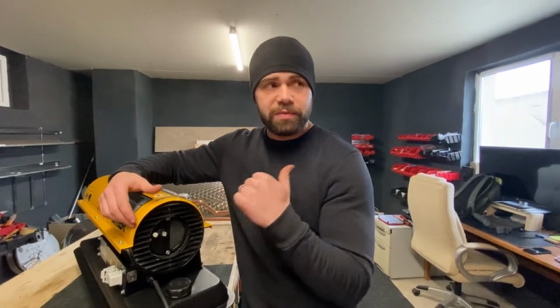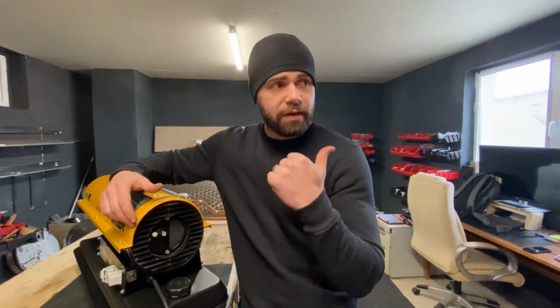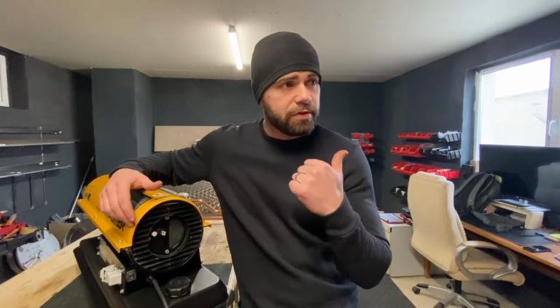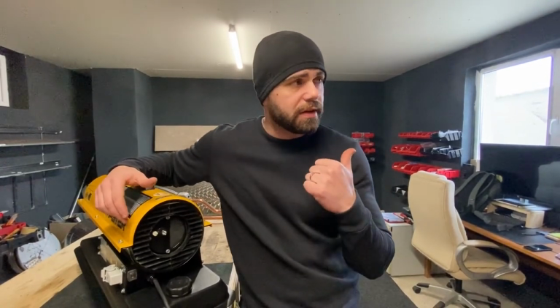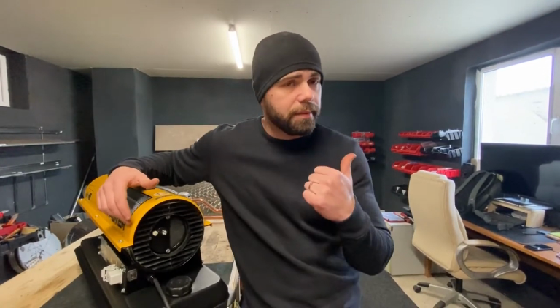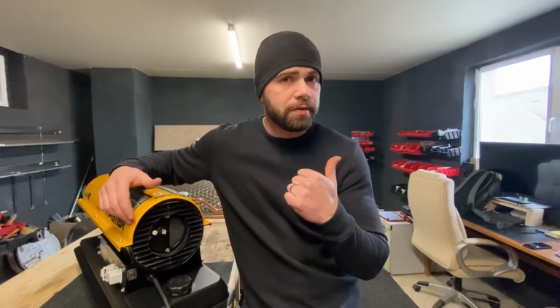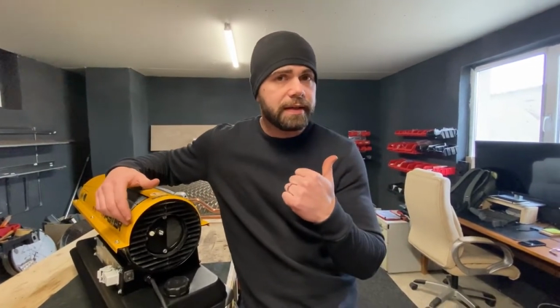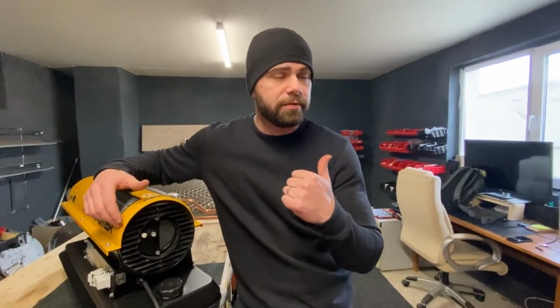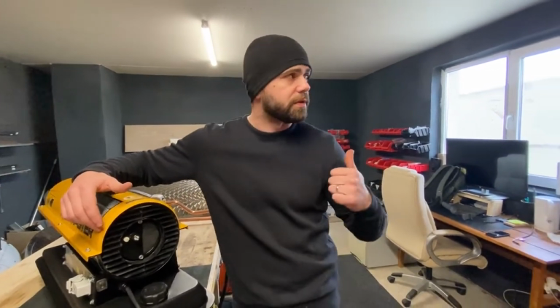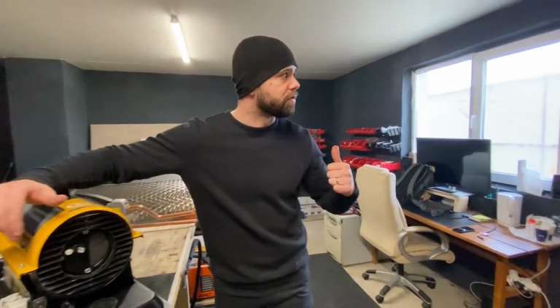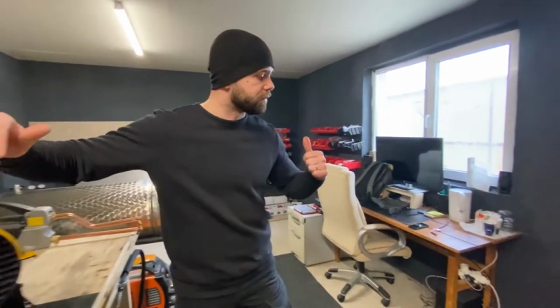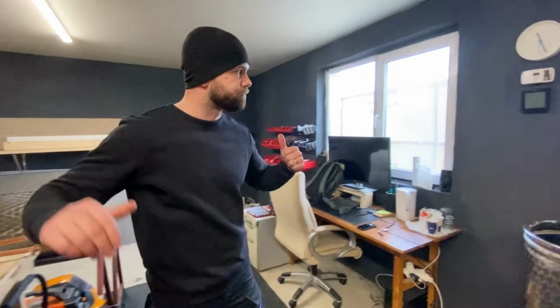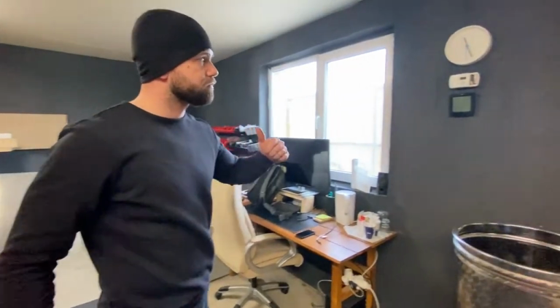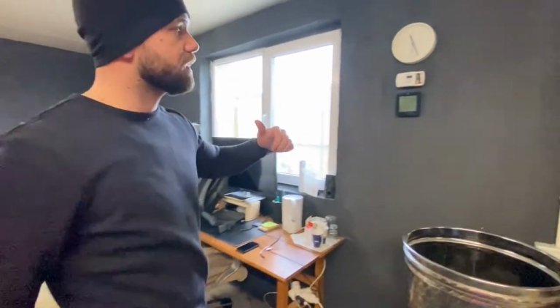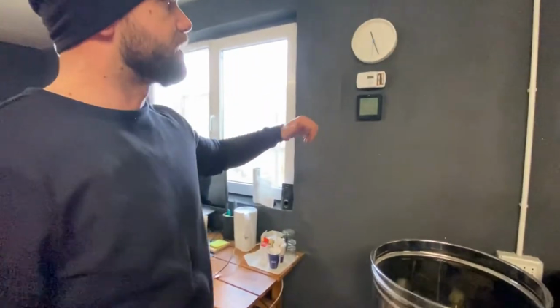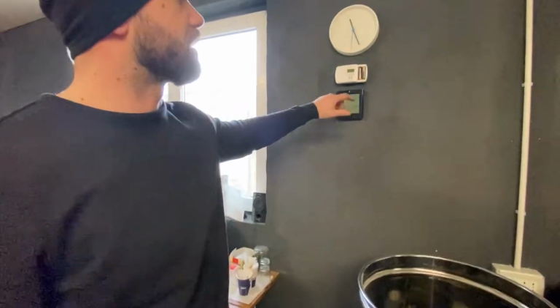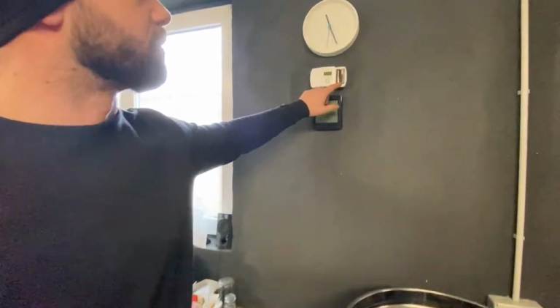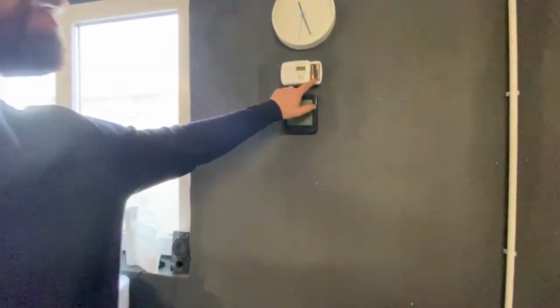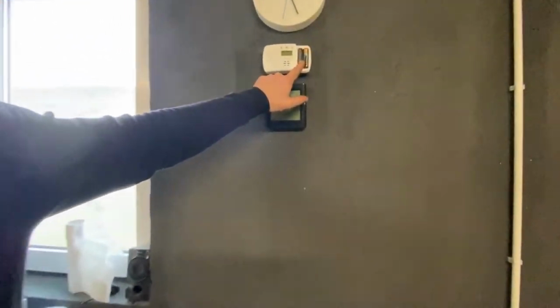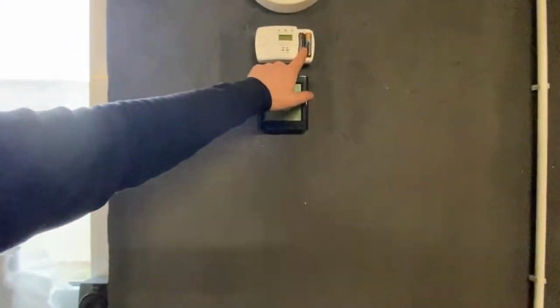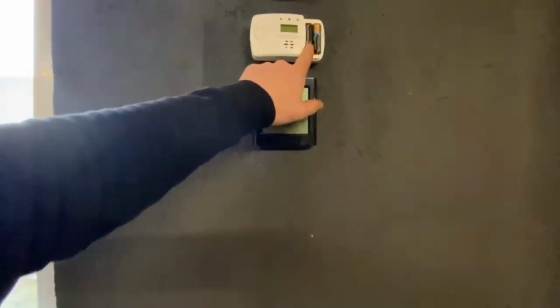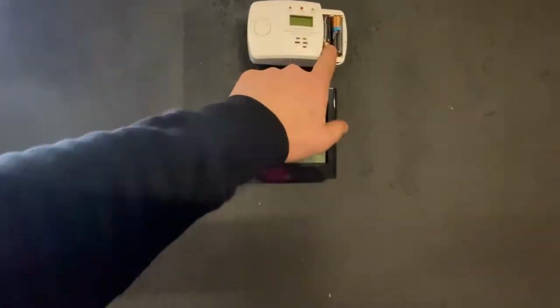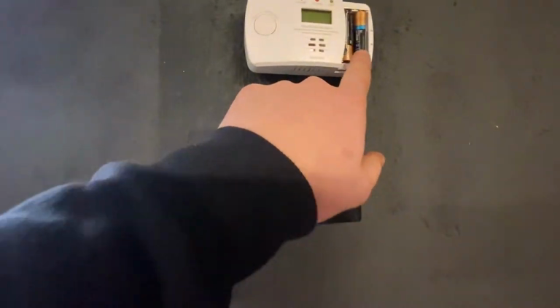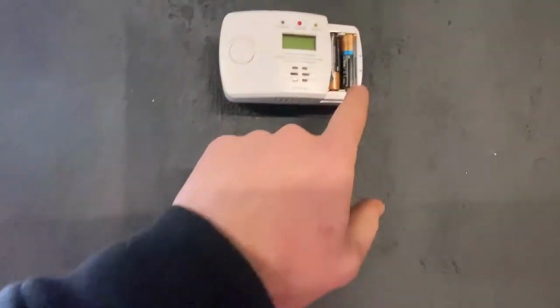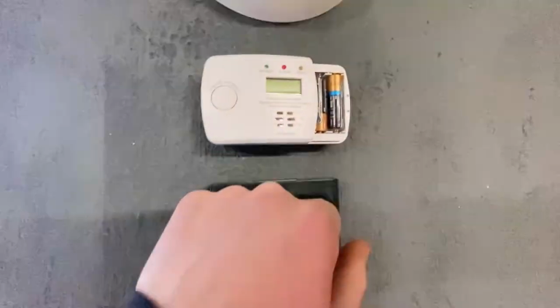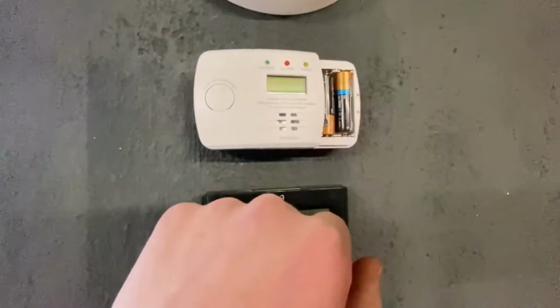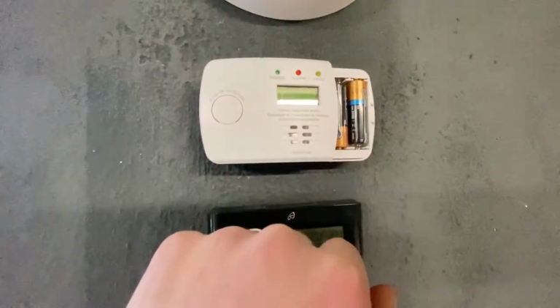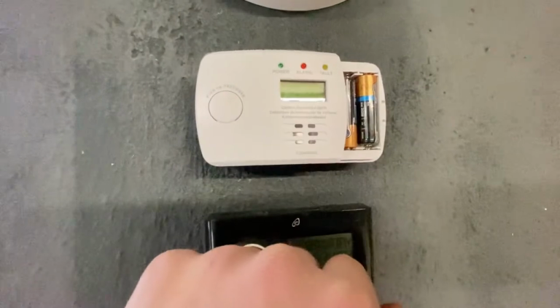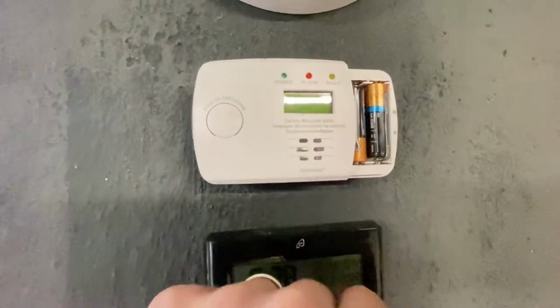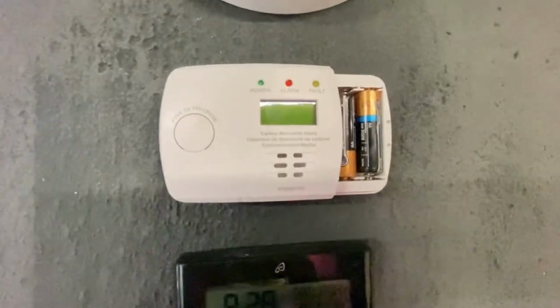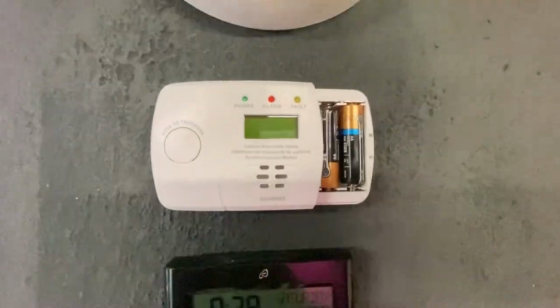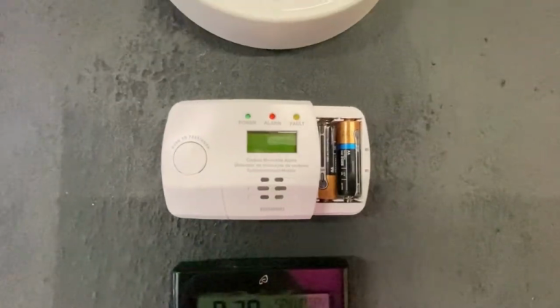That's why I also use a carbon monoxide alarm — I'm going to show you that here. You never know, just in case something happens.